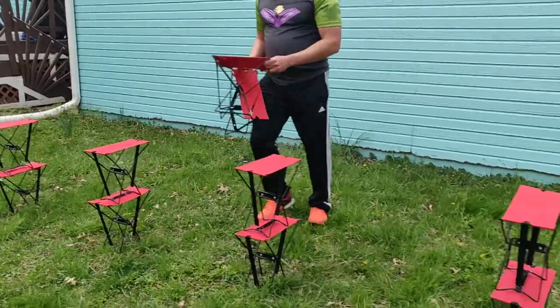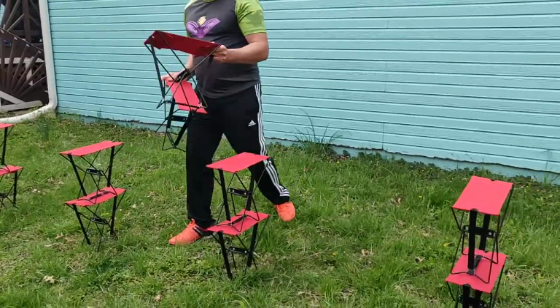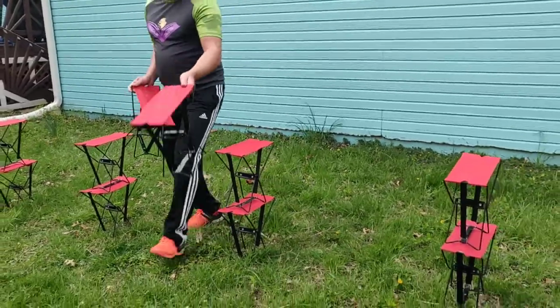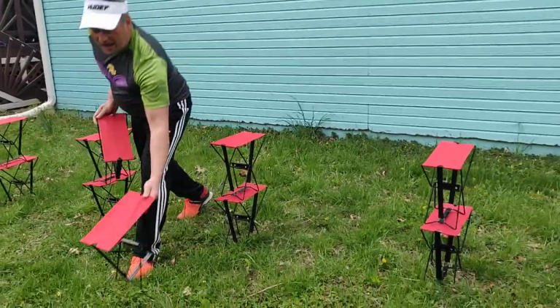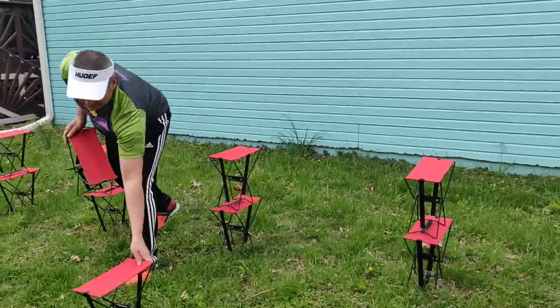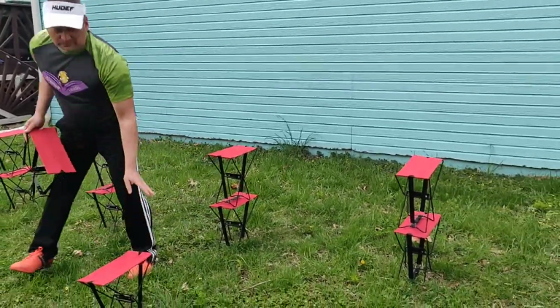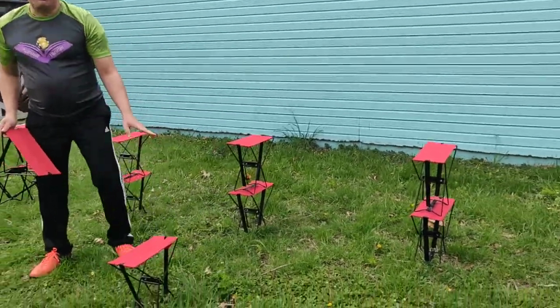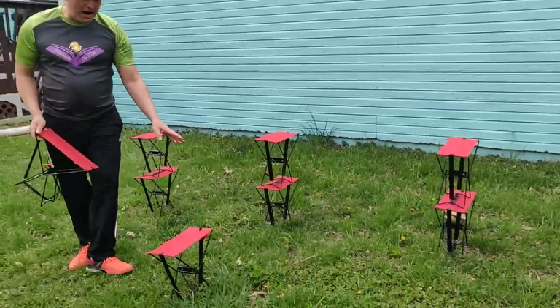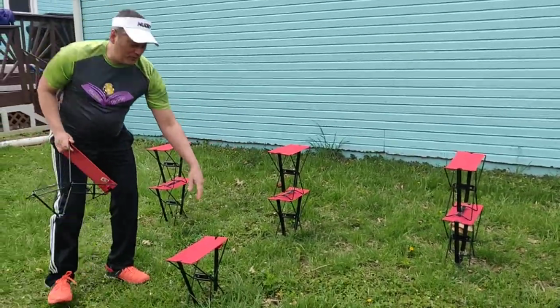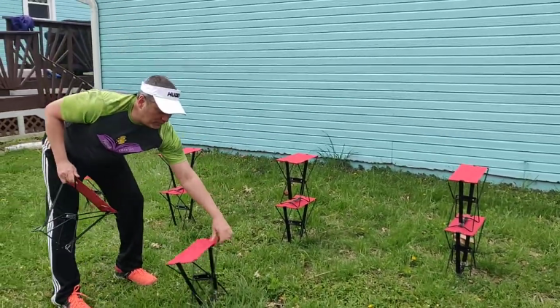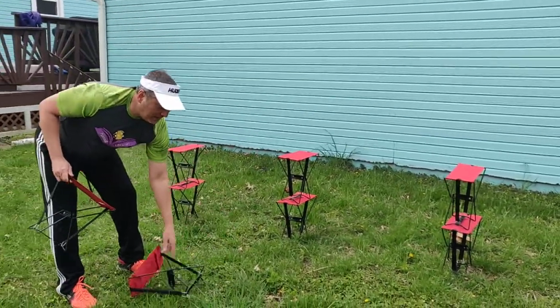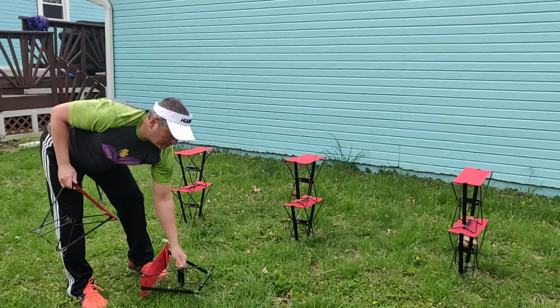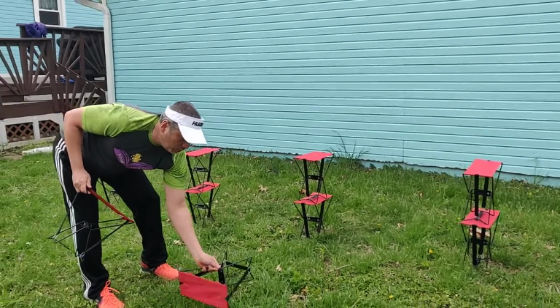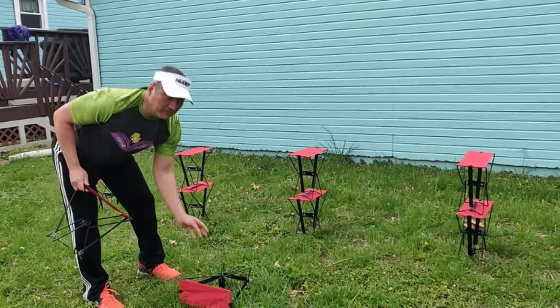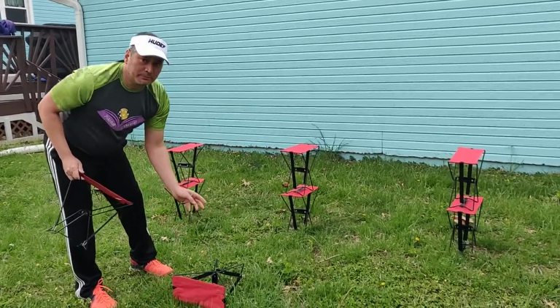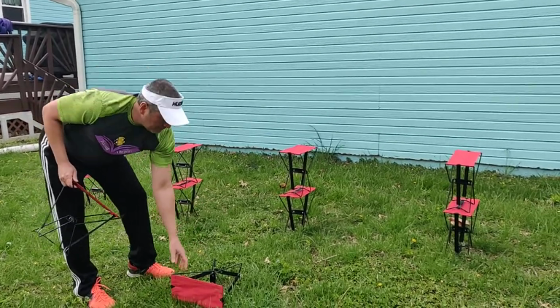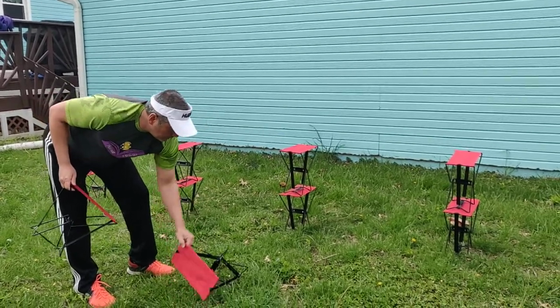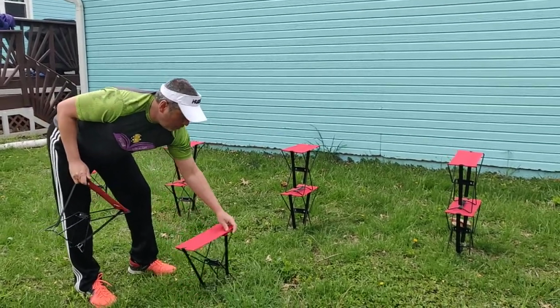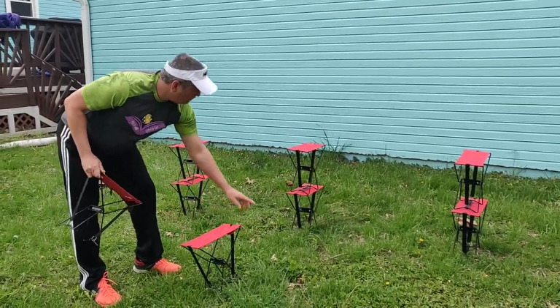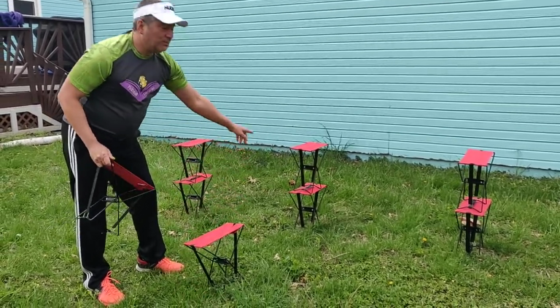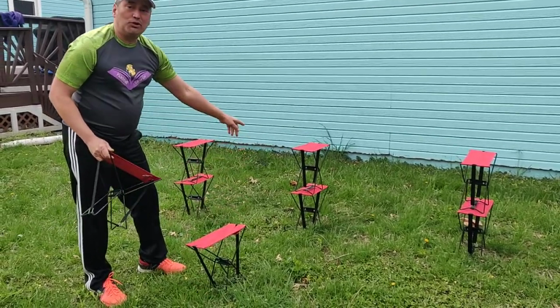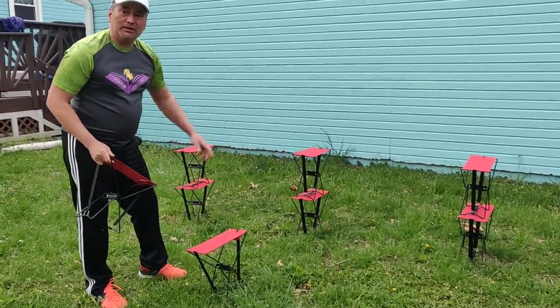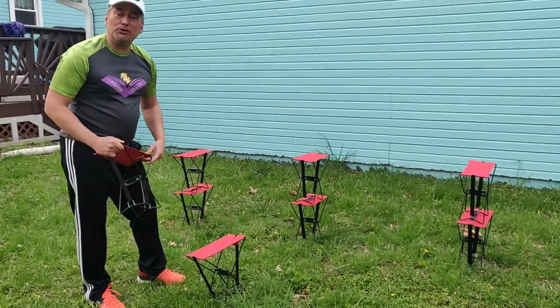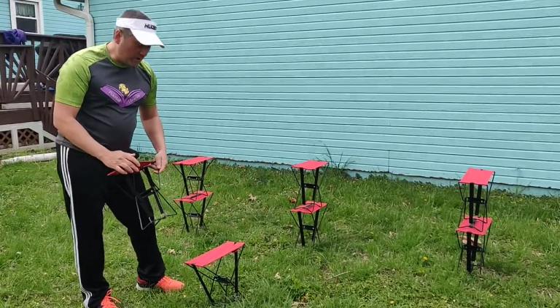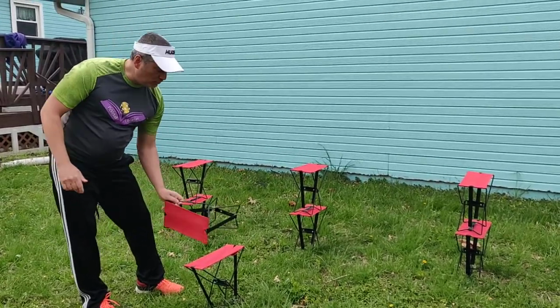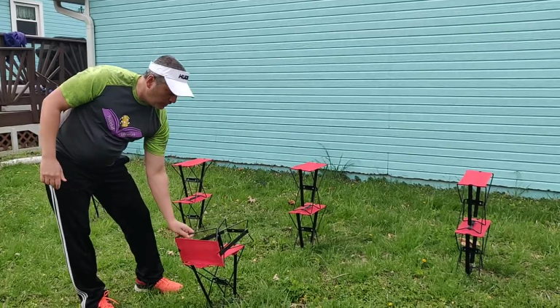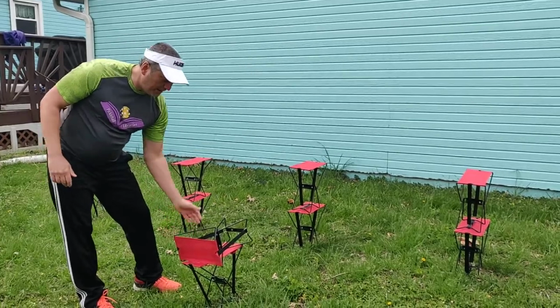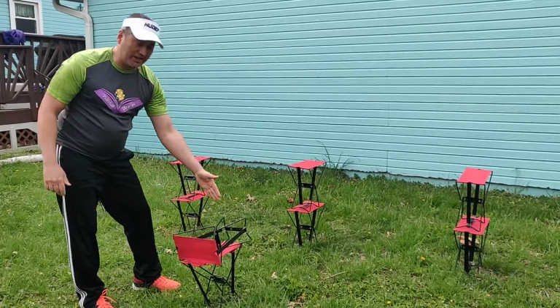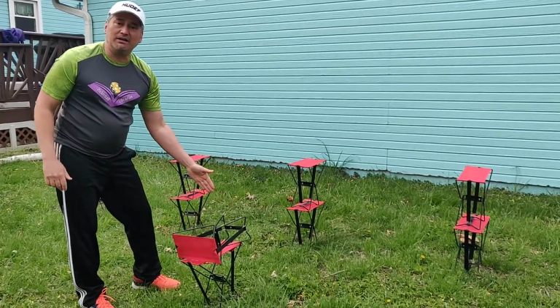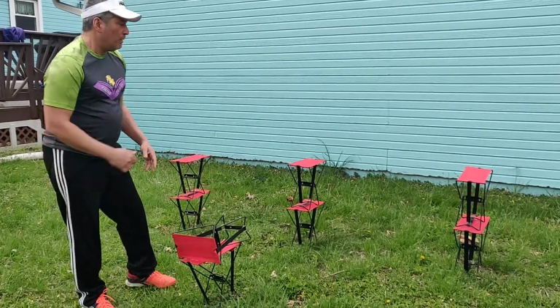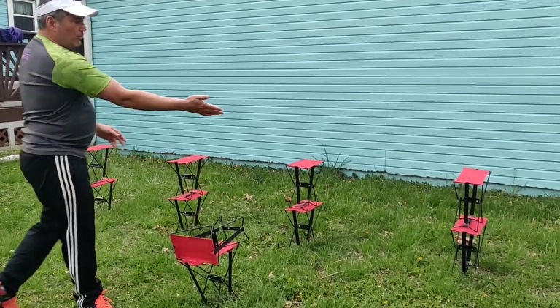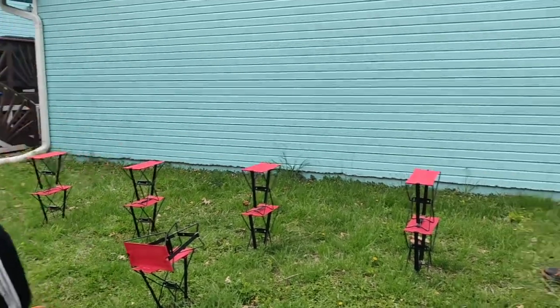You can stack them to make them one high. If that's too high for you, you can put them sideways and make them lower. Walt likes to do two. If two's too much, you can do one and a half. Walt, go ahead and demonstrate.